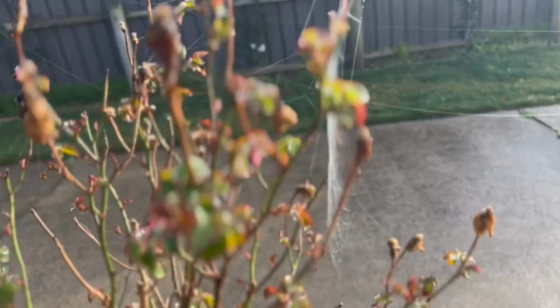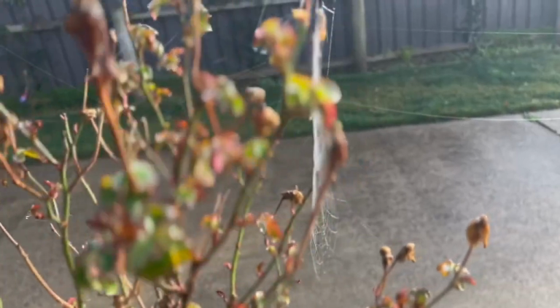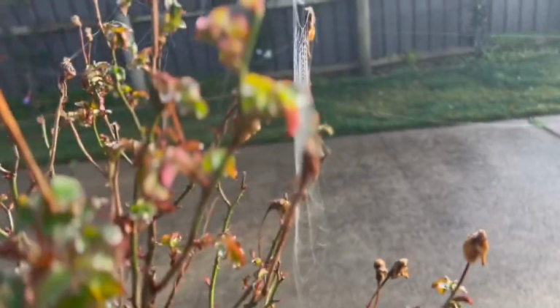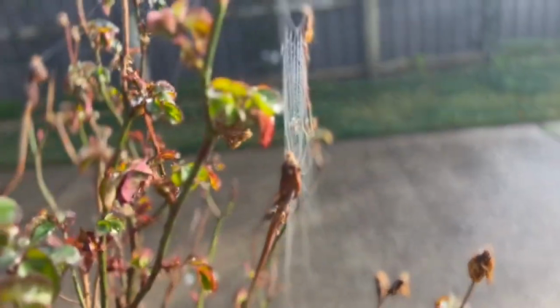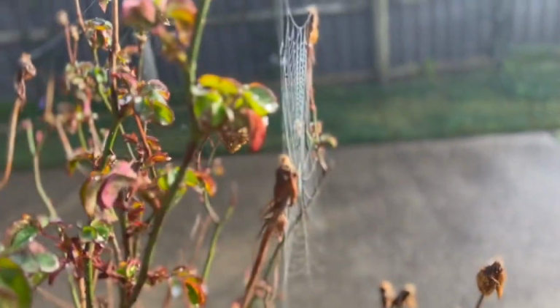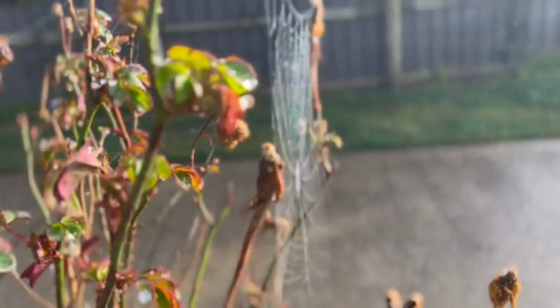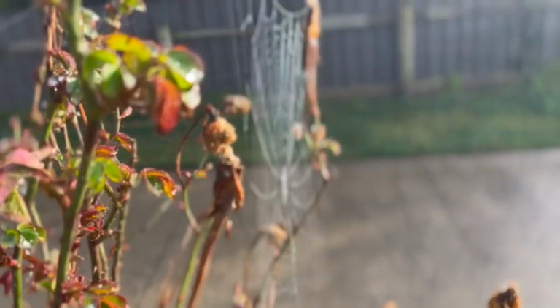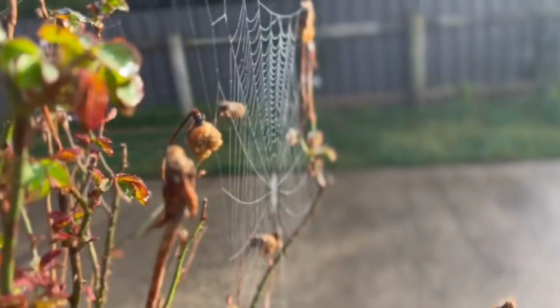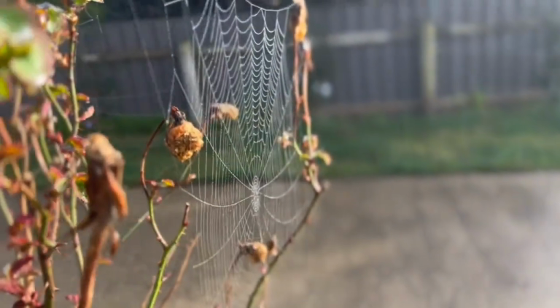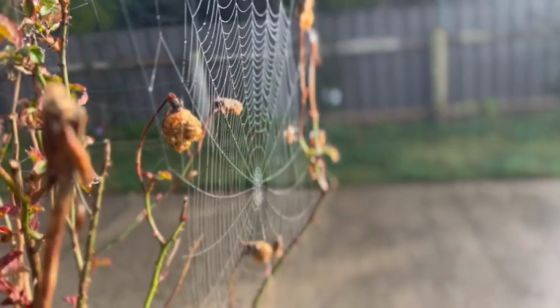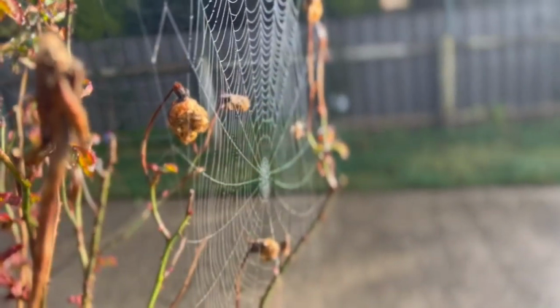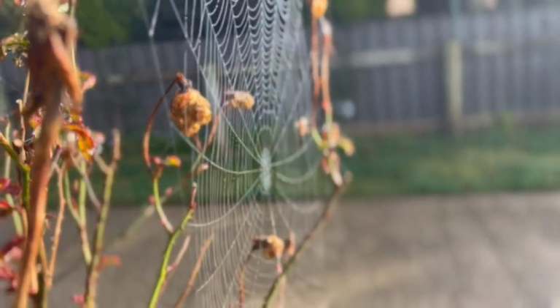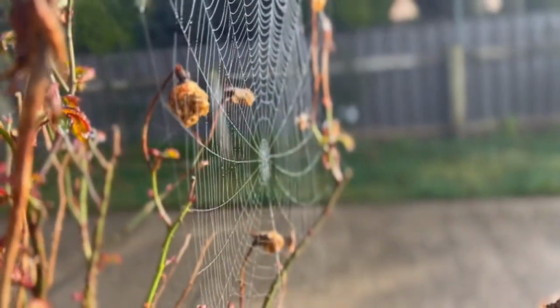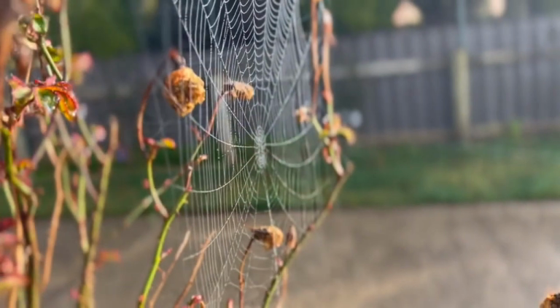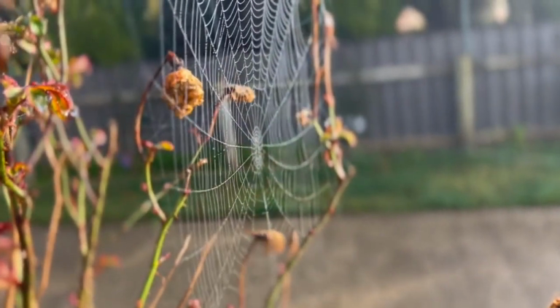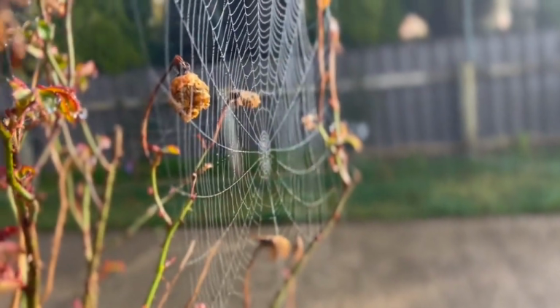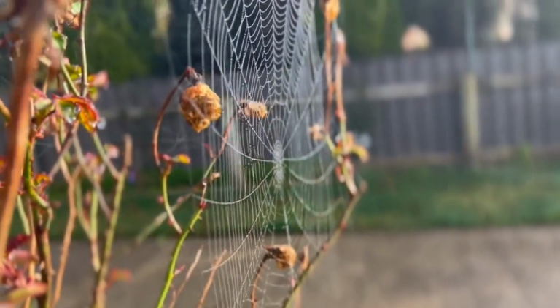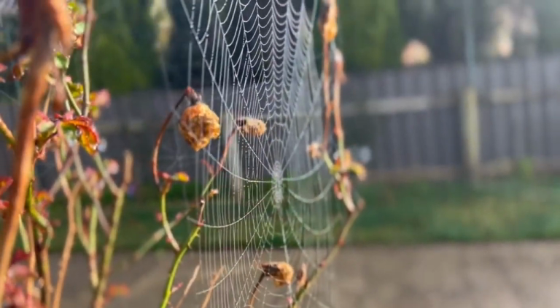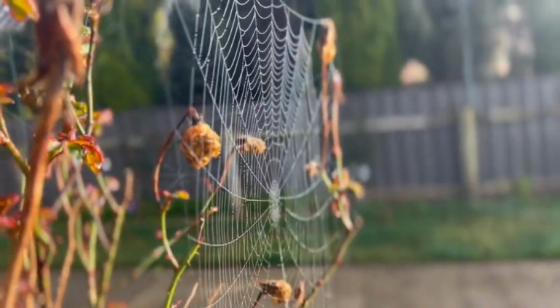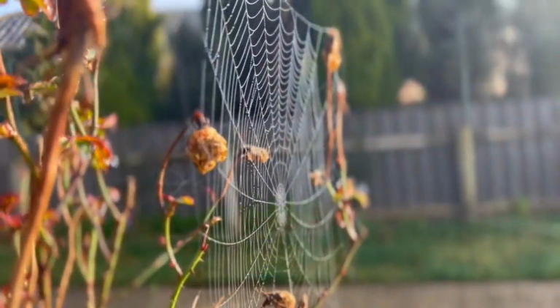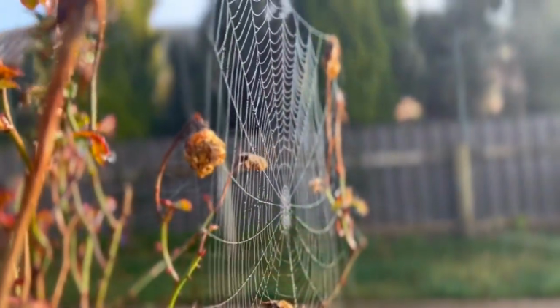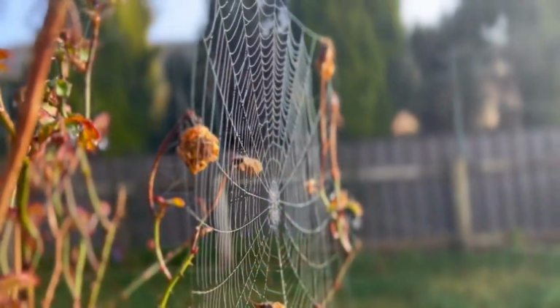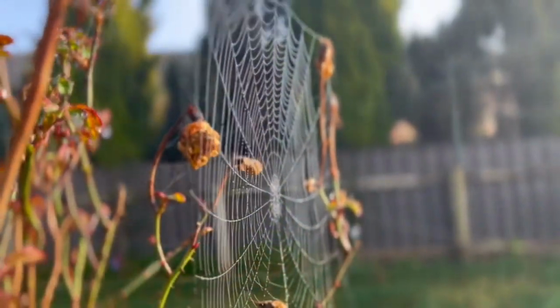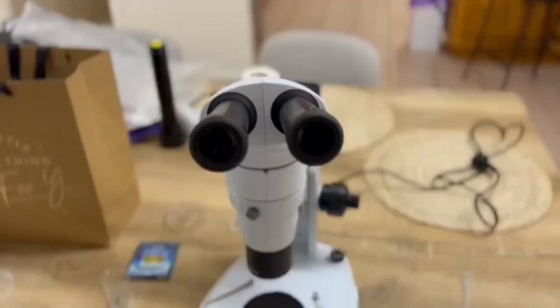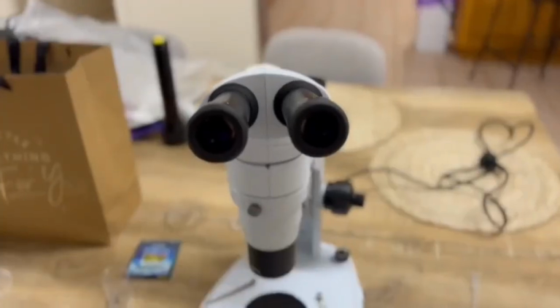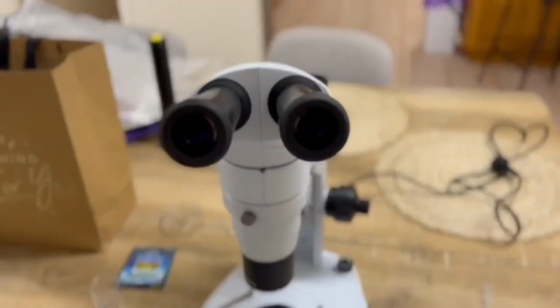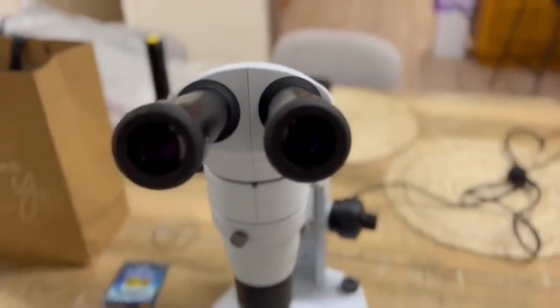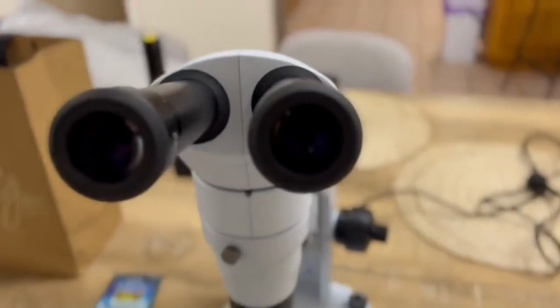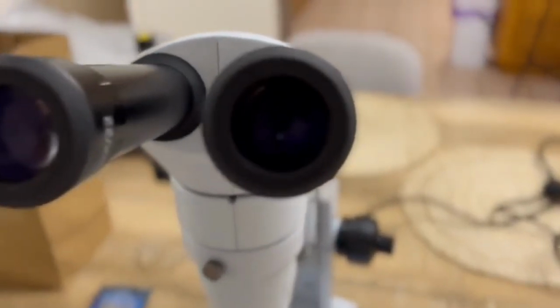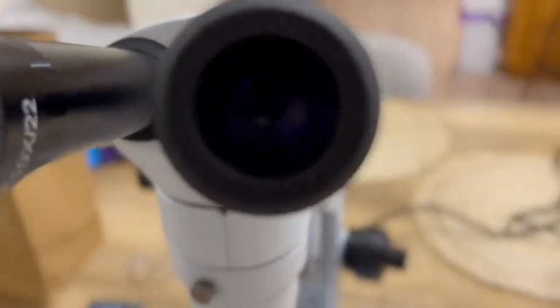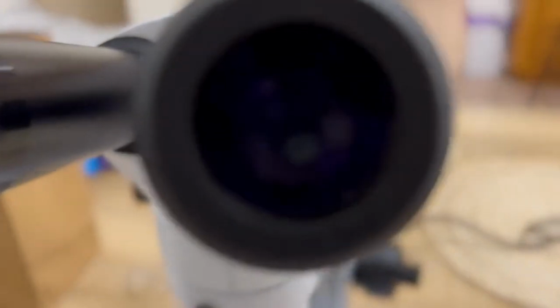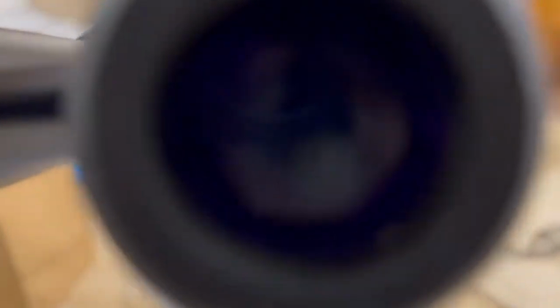Australia is home to some of the most deadliest spiders in the world. In this video, I will show you a compilation of spiders that I've looked at under the microscope. Have a look at this.